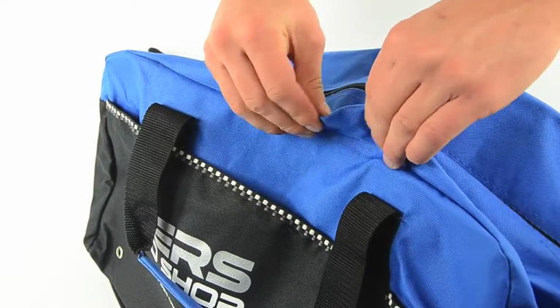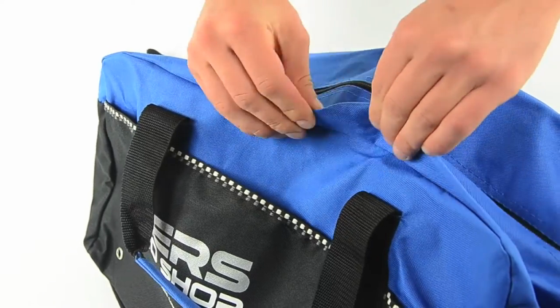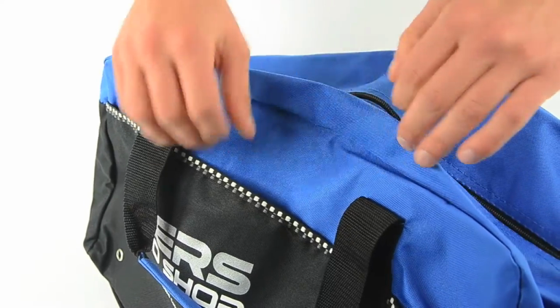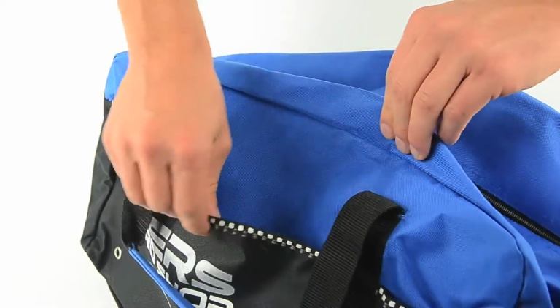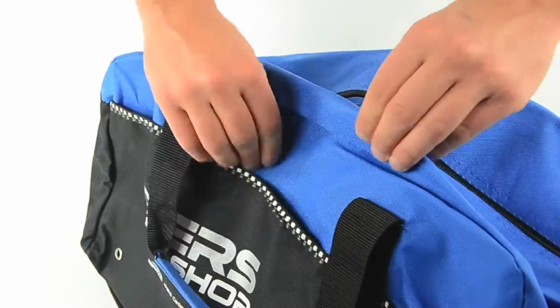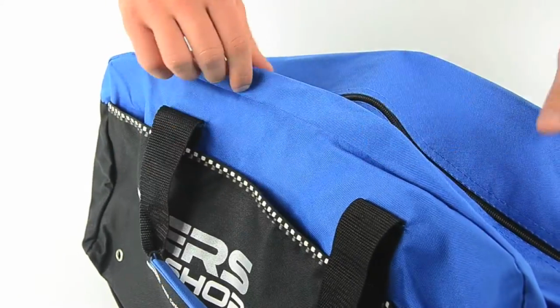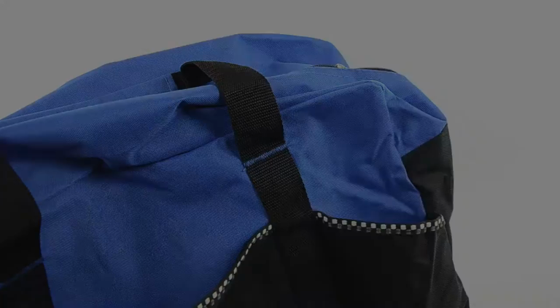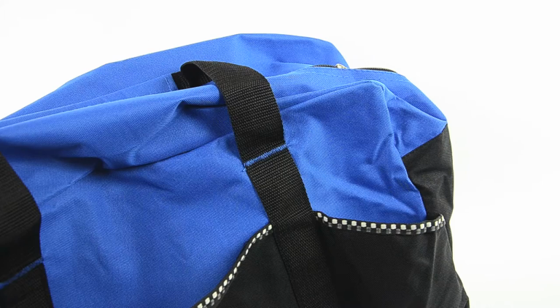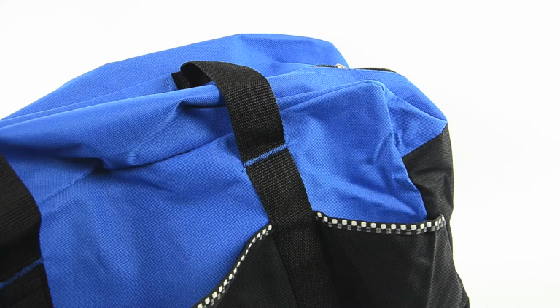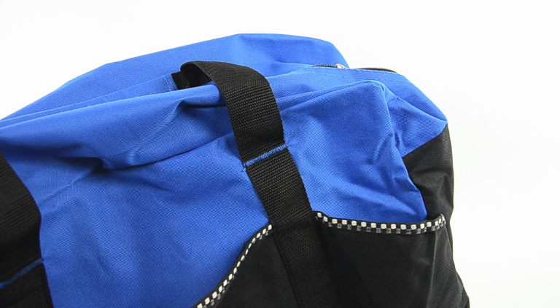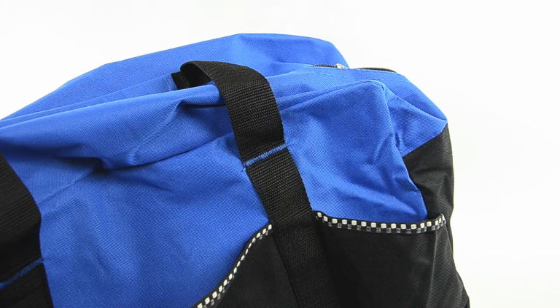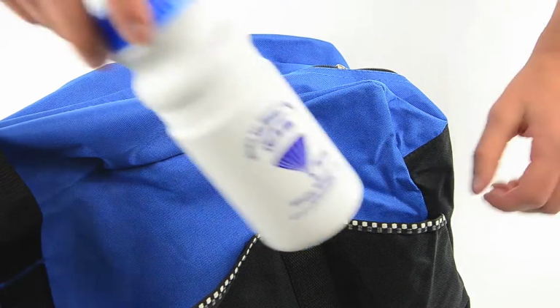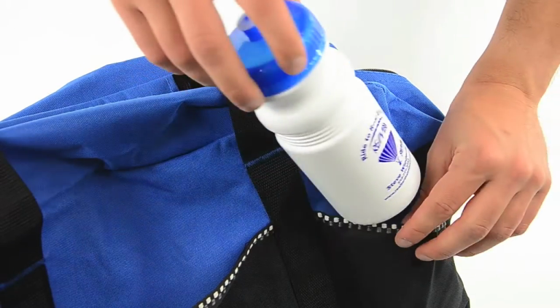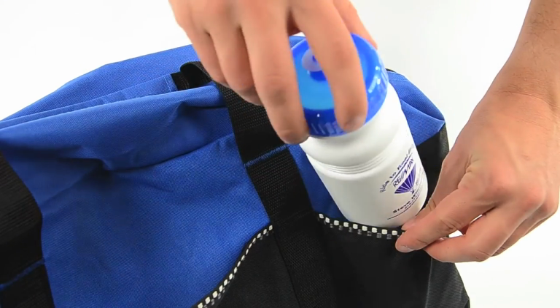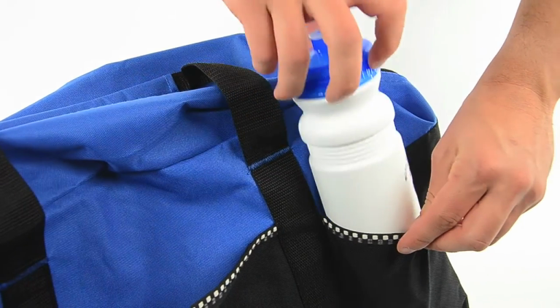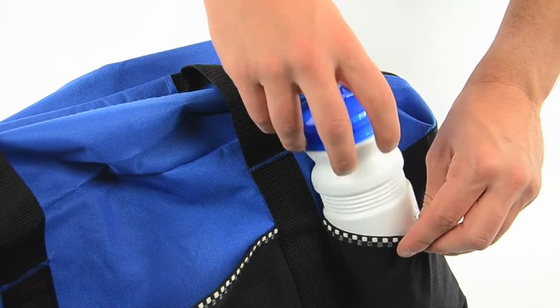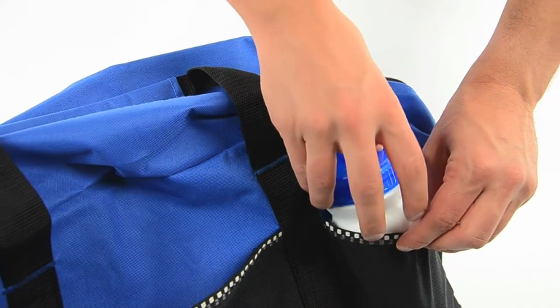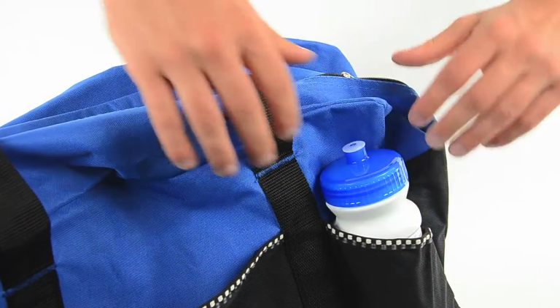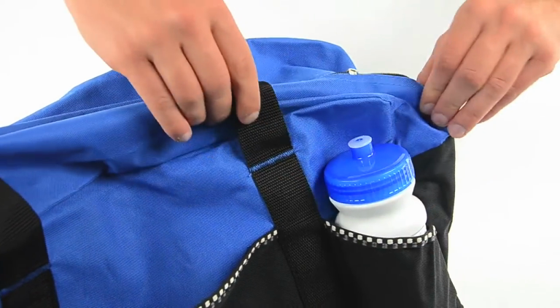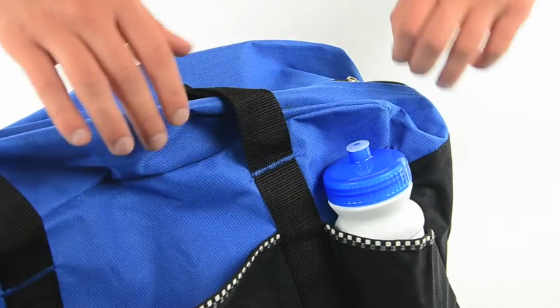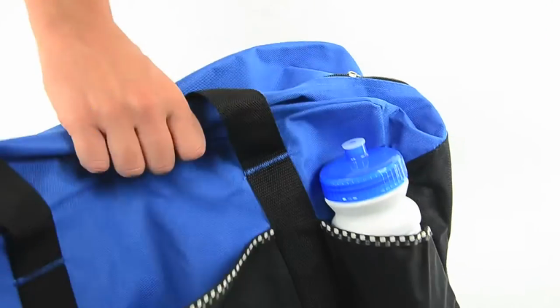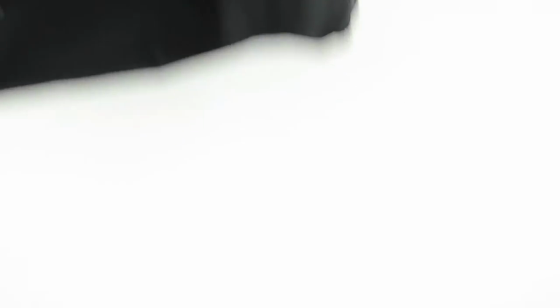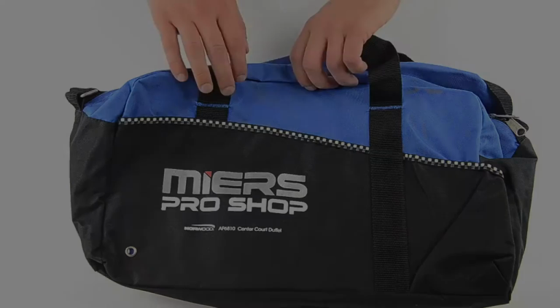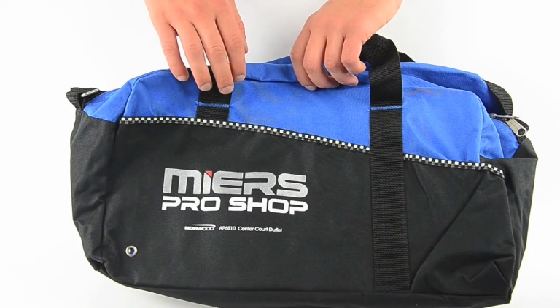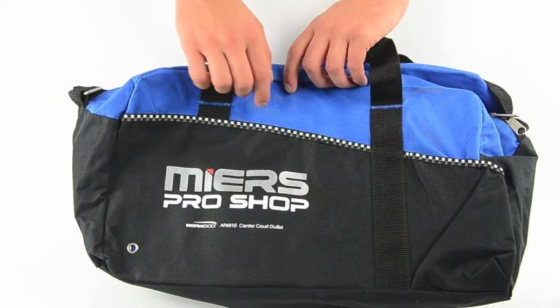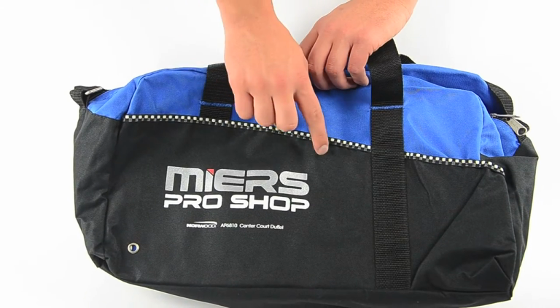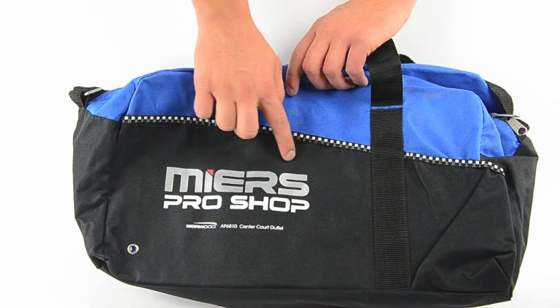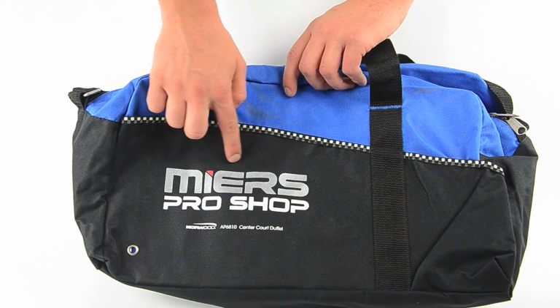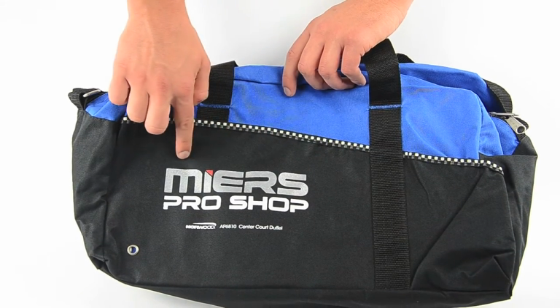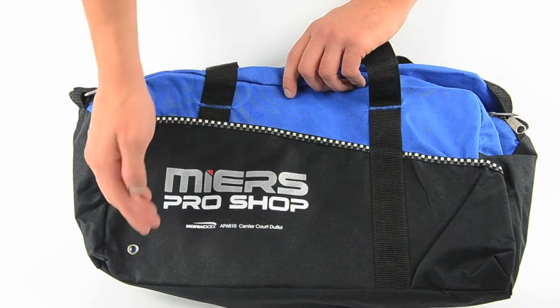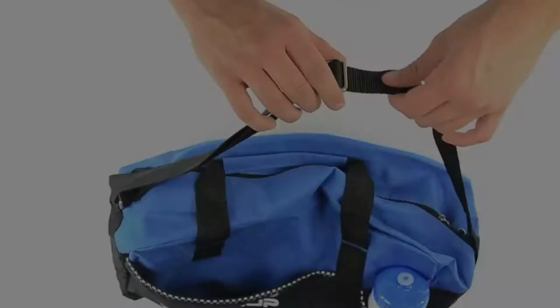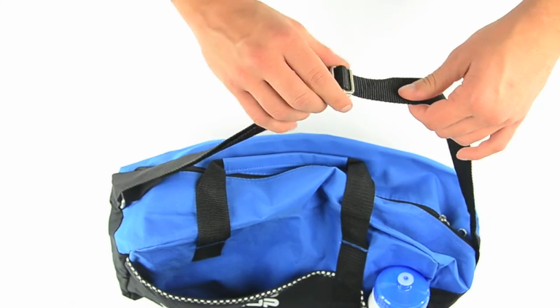Also notice the front slit pocket with a built-in water bottle pocket. Hydration is crucial especially during workouts and games, and this logoed bag lets recipients keep water handy but still stowed away.